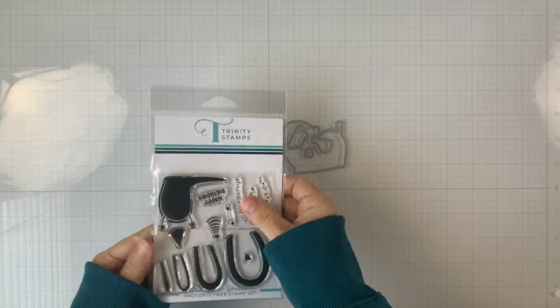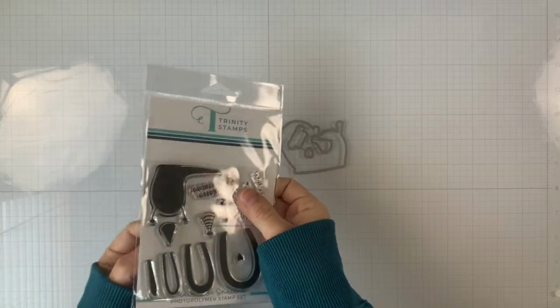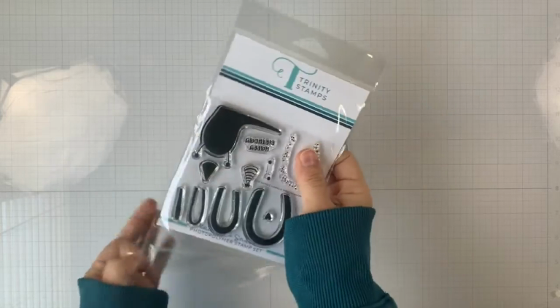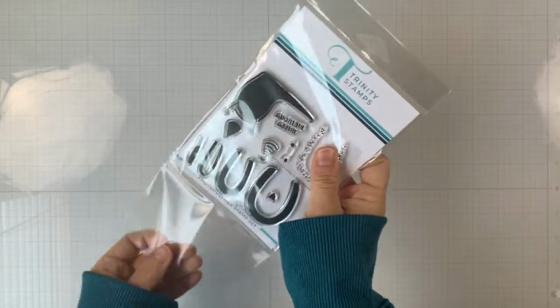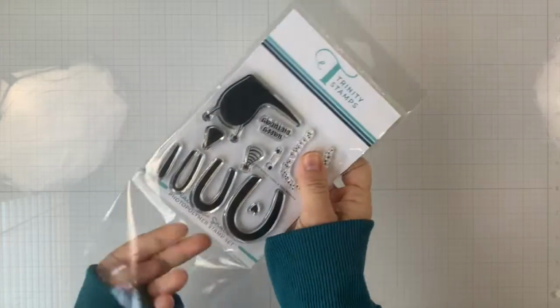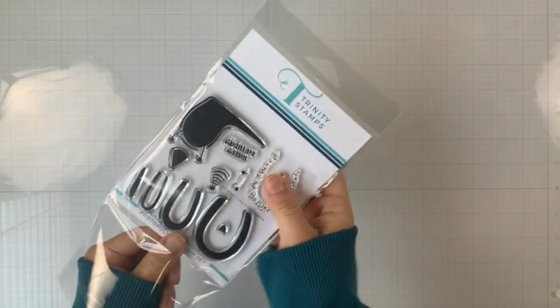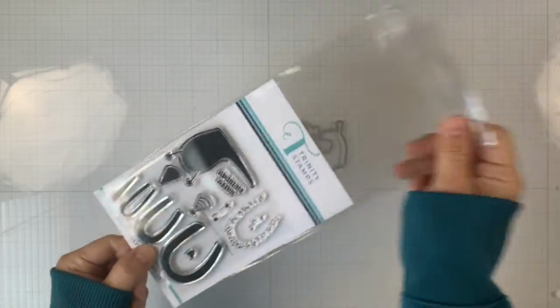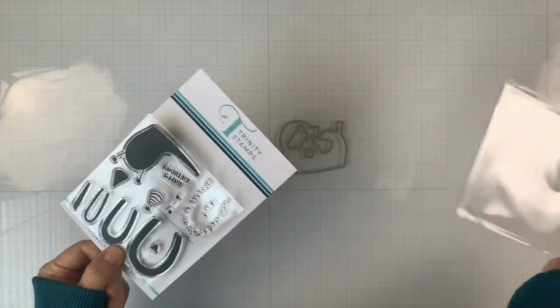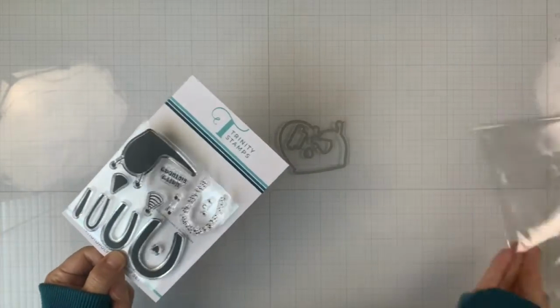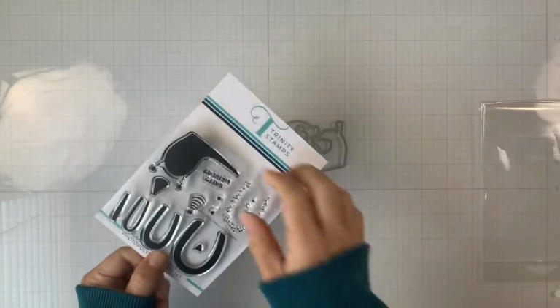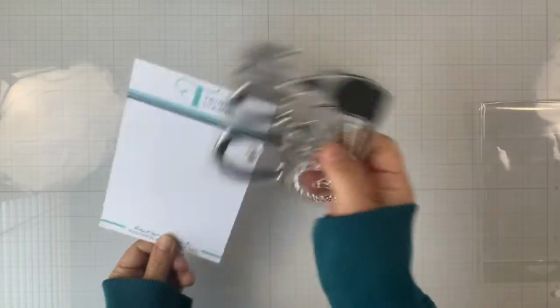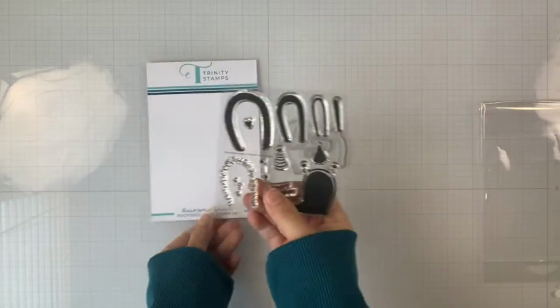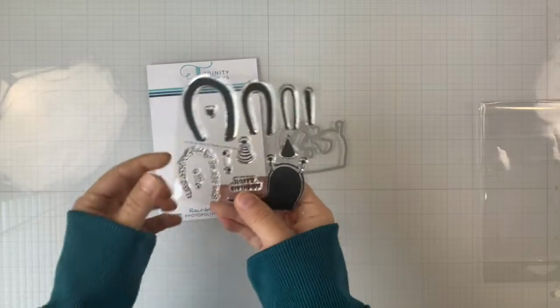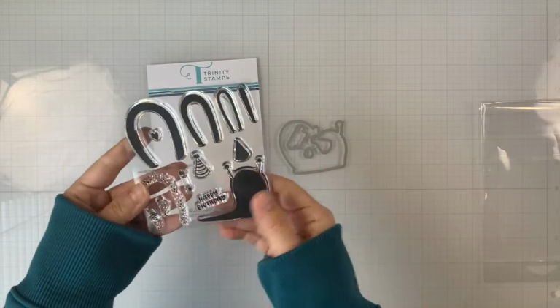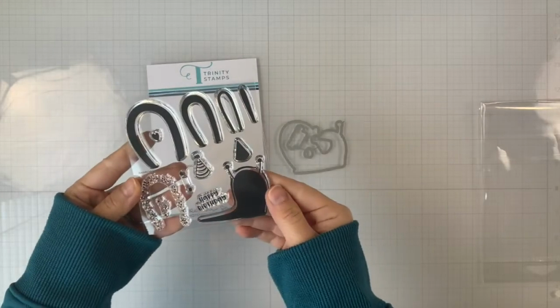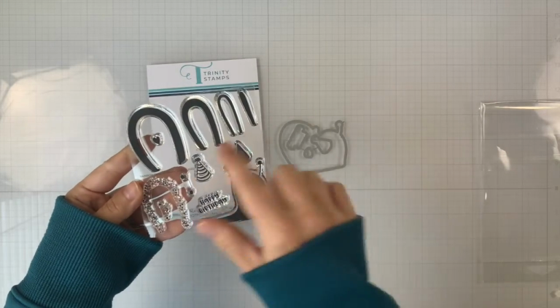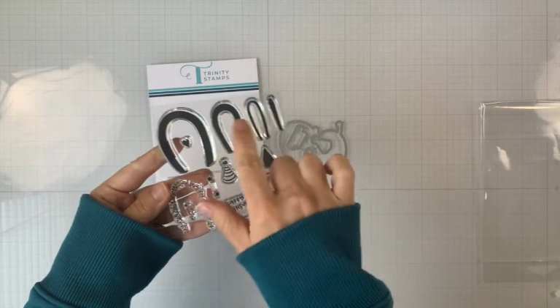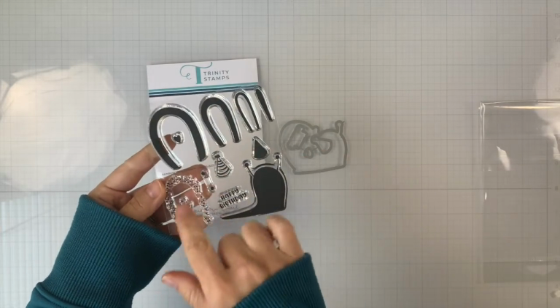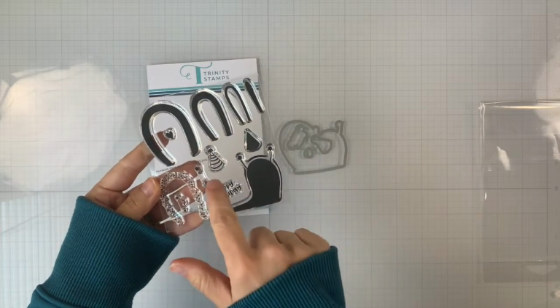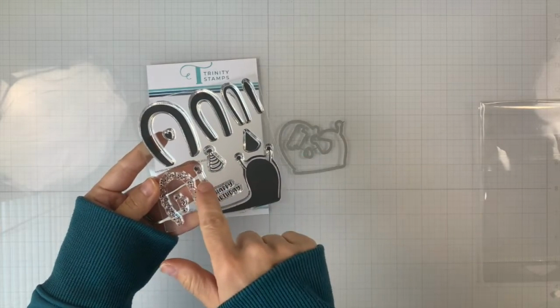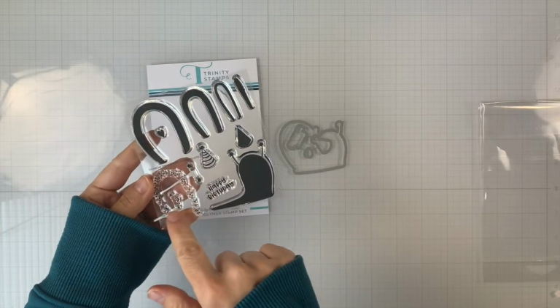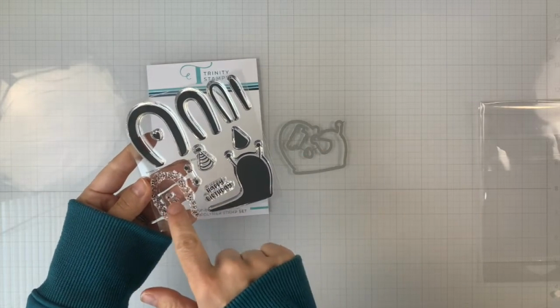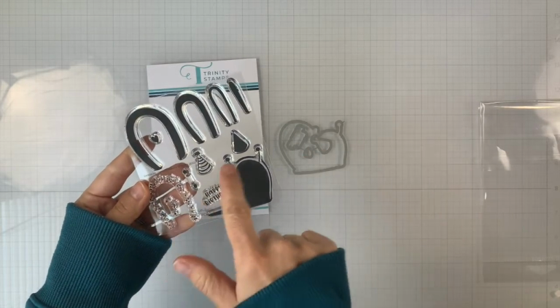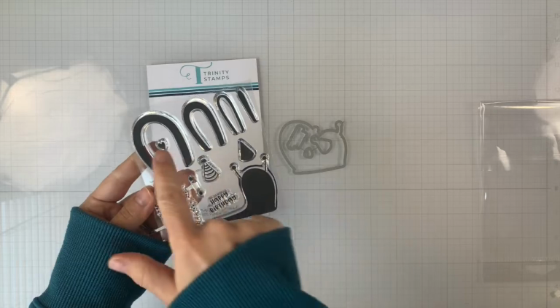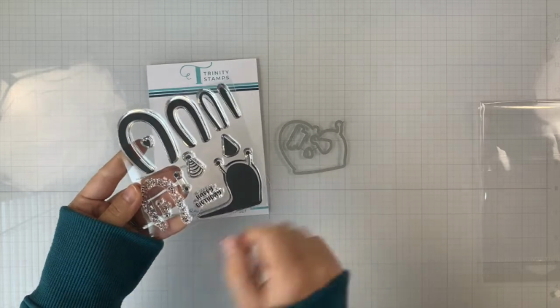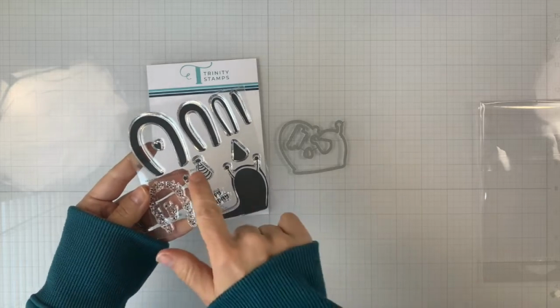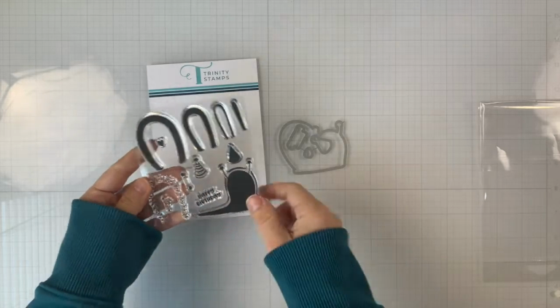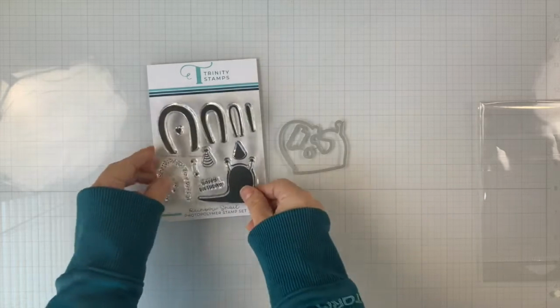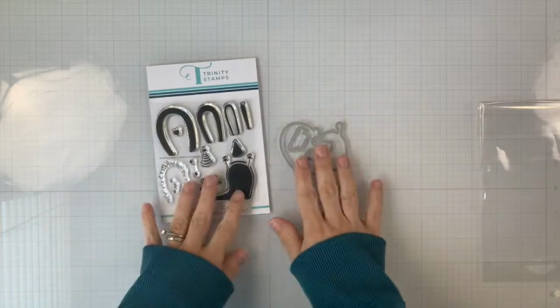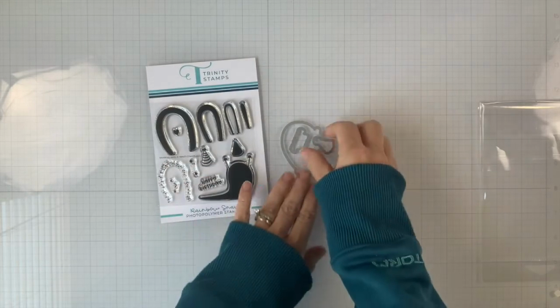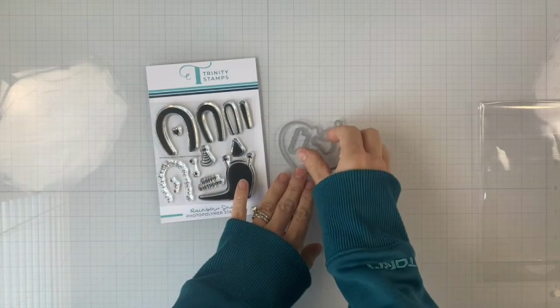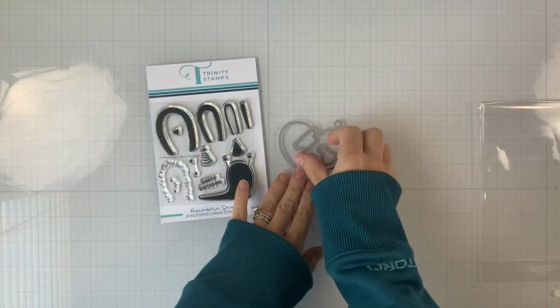This is a 4x4 stamp set and it contains 12 stamps to build a very cute rainbow shield snail. The finished size of the snail when we have all the layers together is 2.4 inches wide and 2 inches tall.